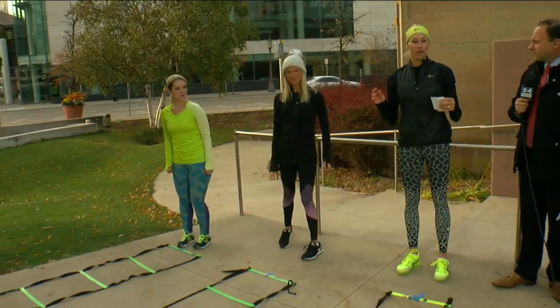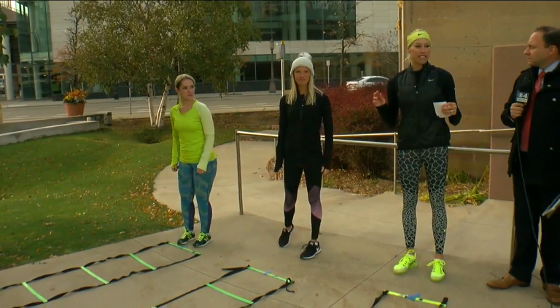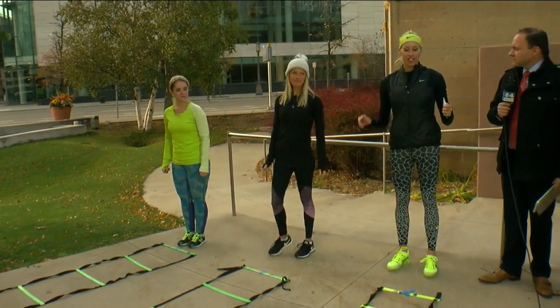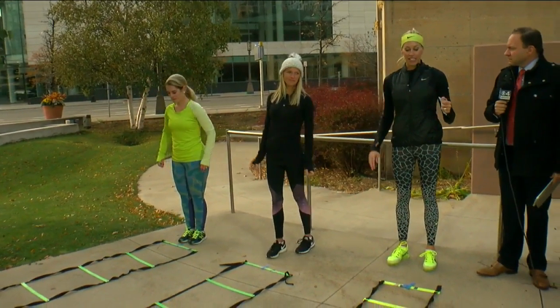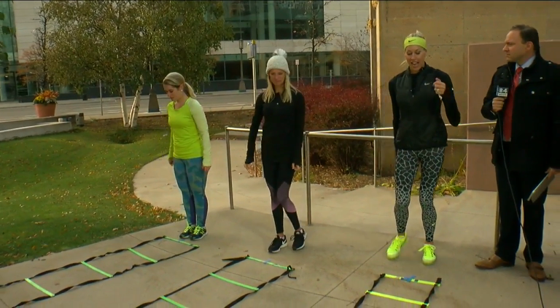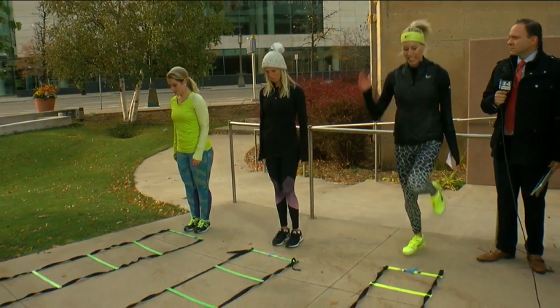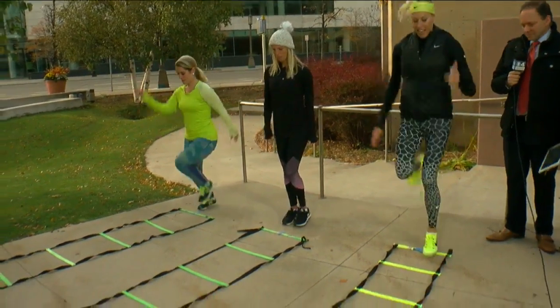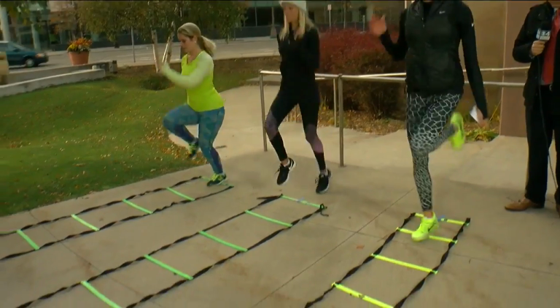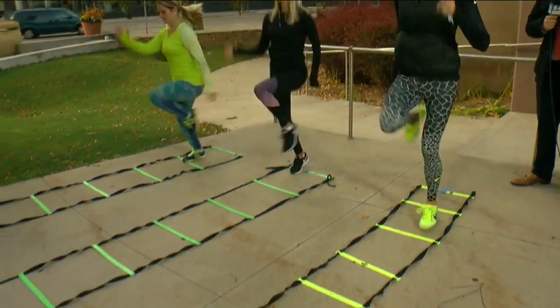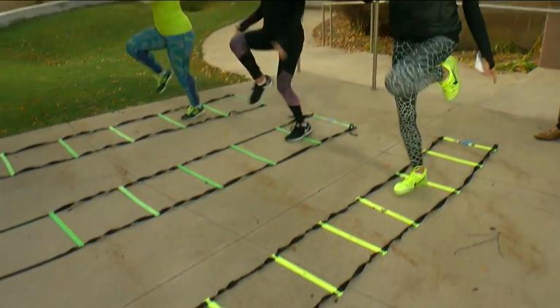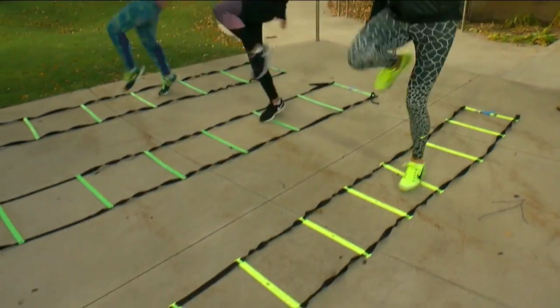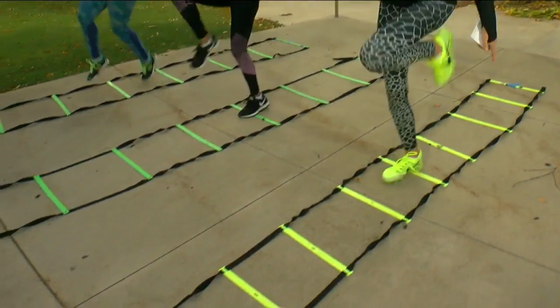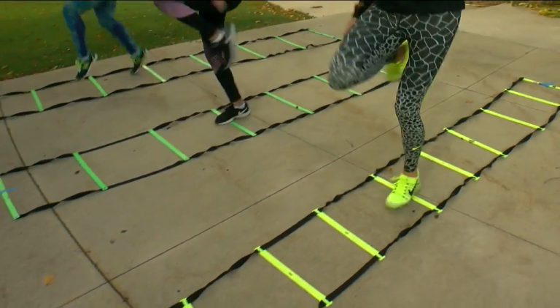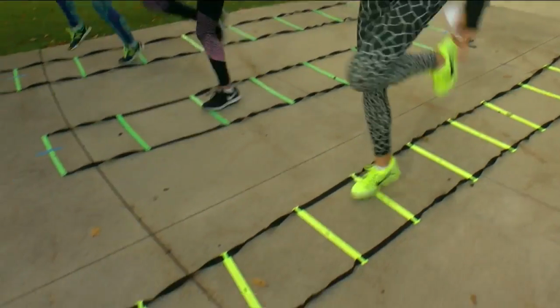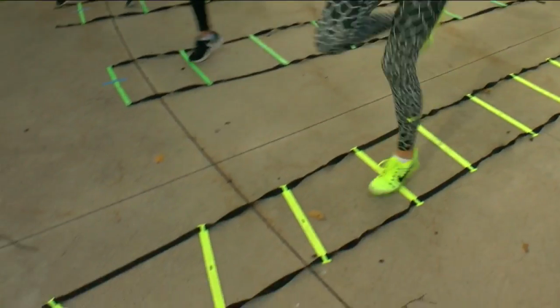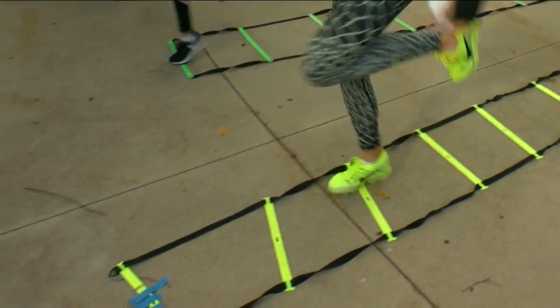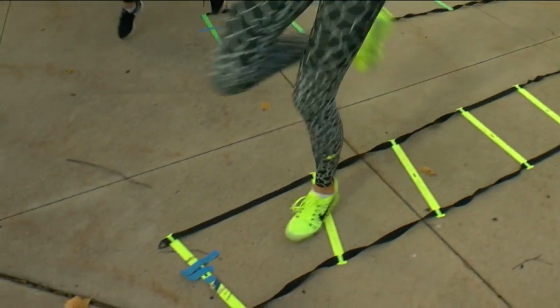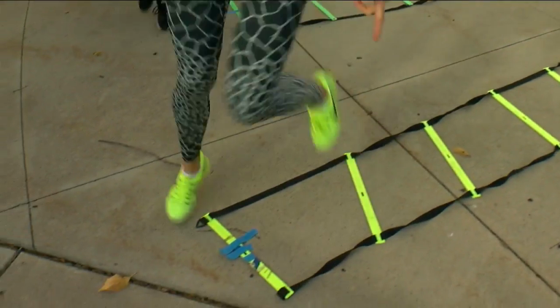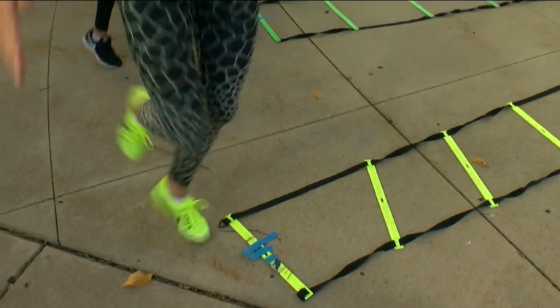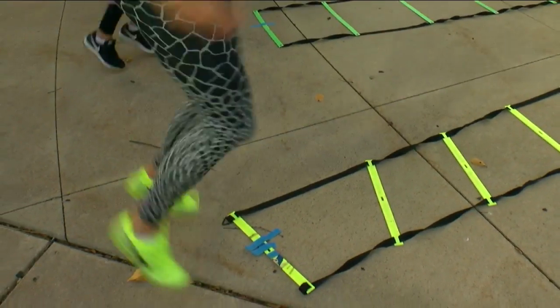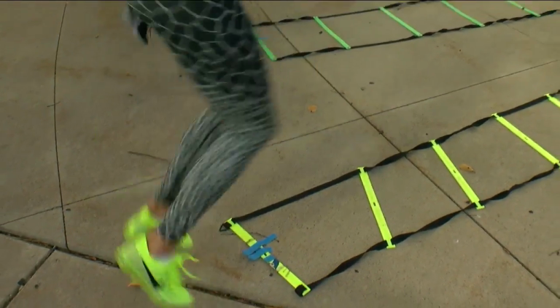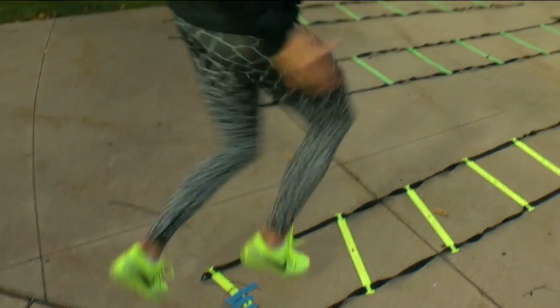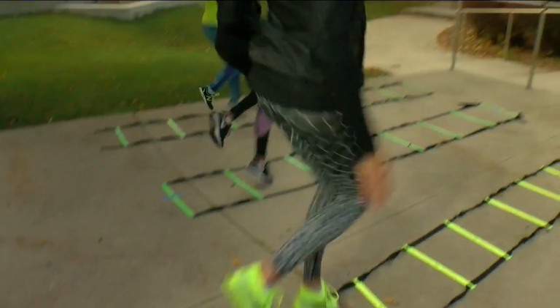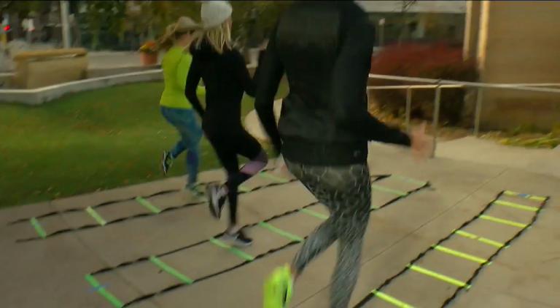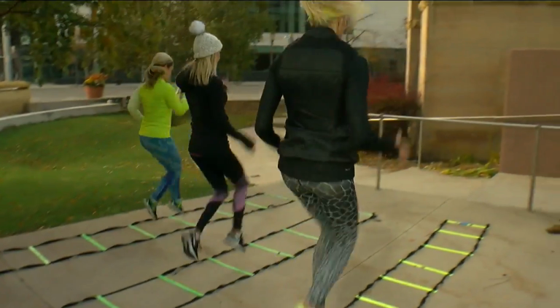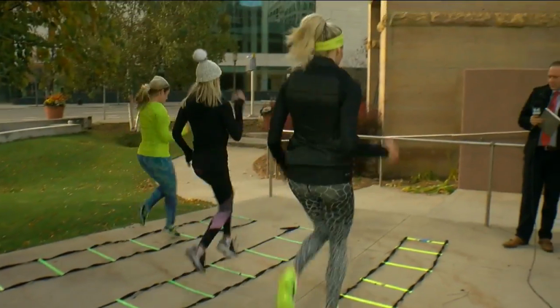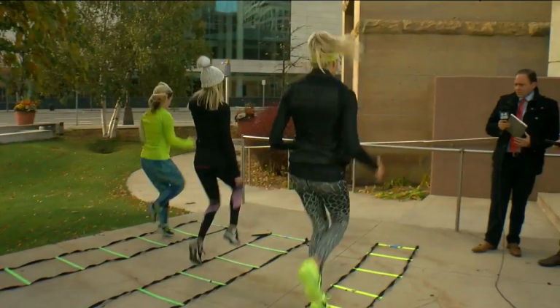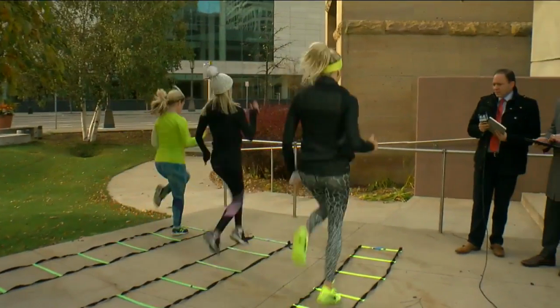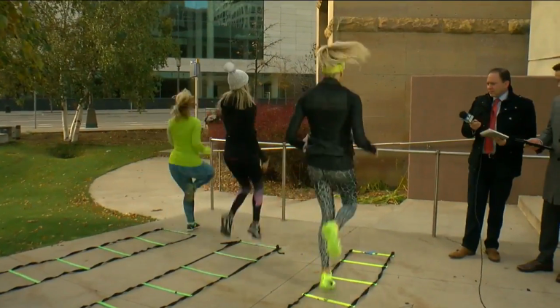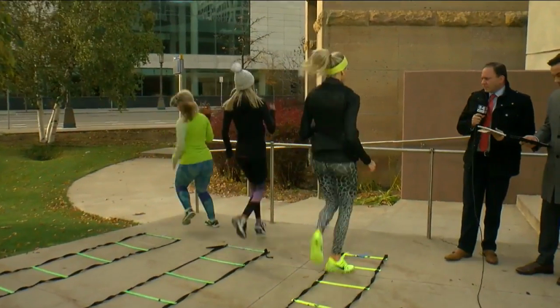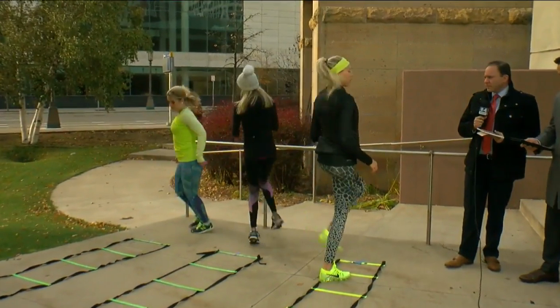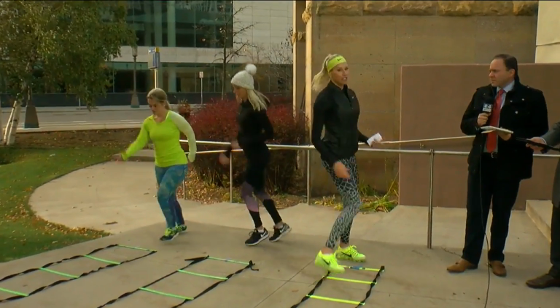Very basic exercise — high knees. So we're going to bring these knees up. Imagine we're going through tires. That's how high you want to get those knees up. And you do this for about 30 seconds.